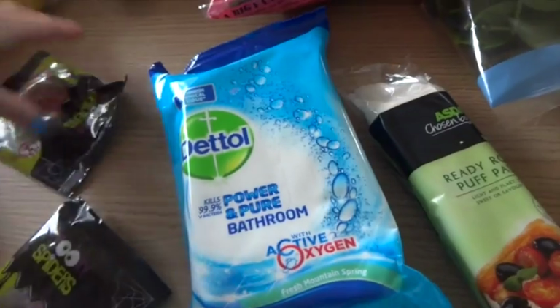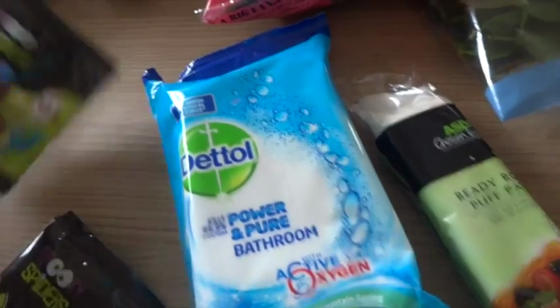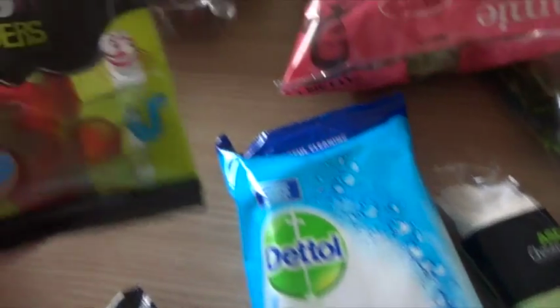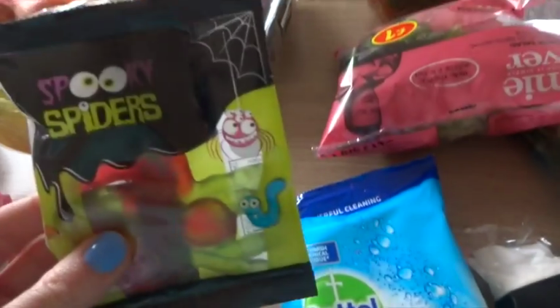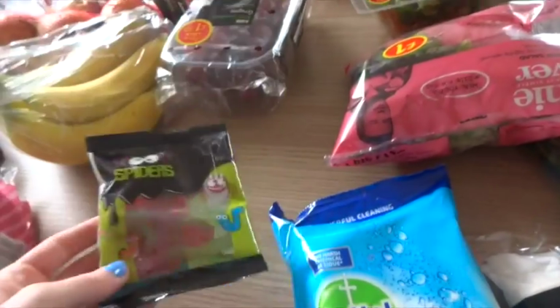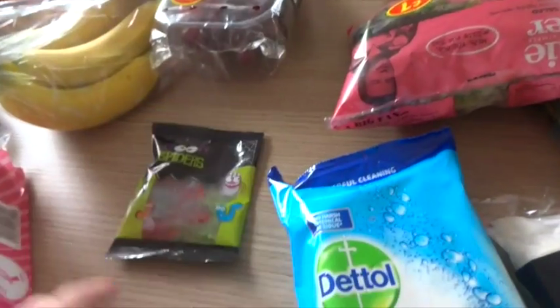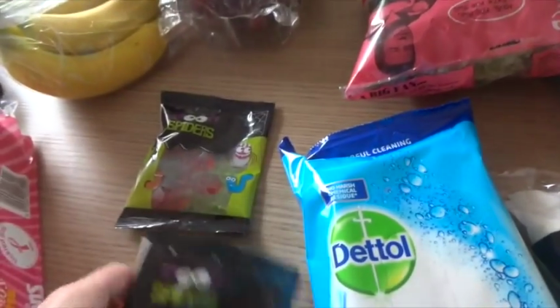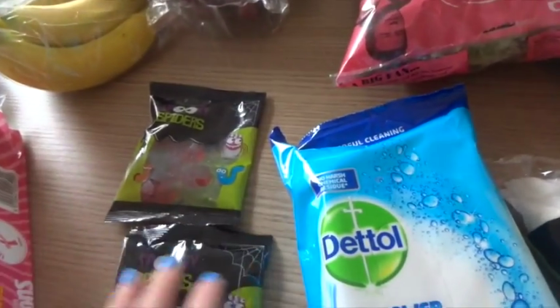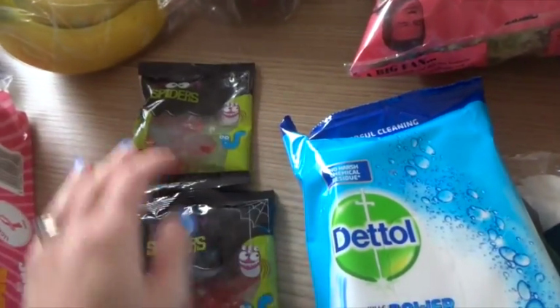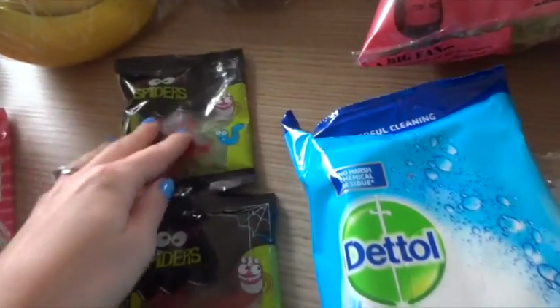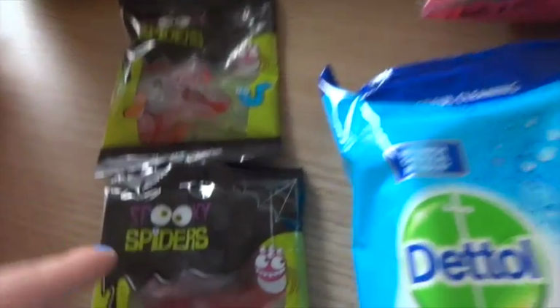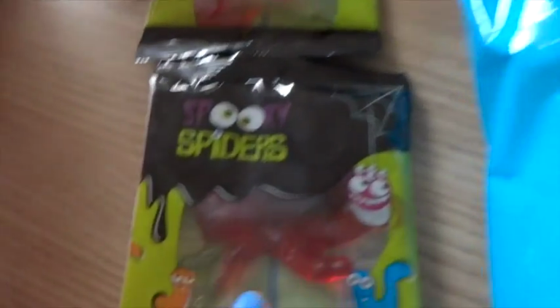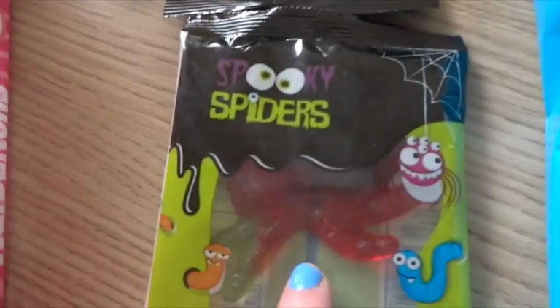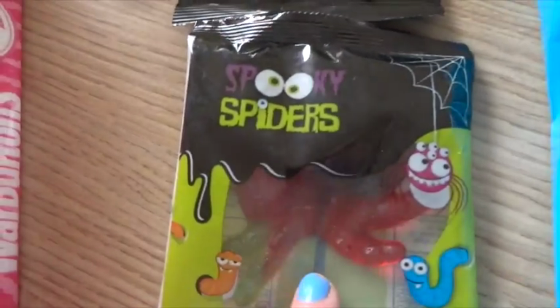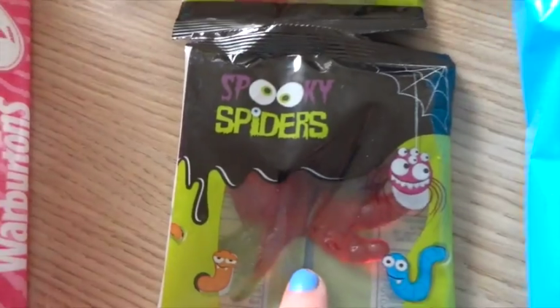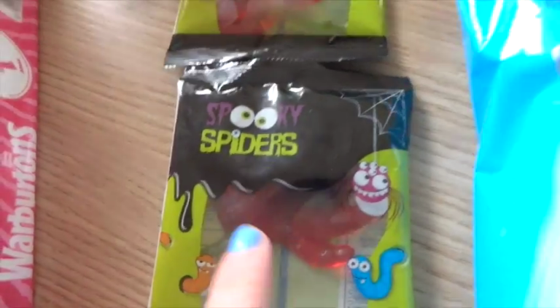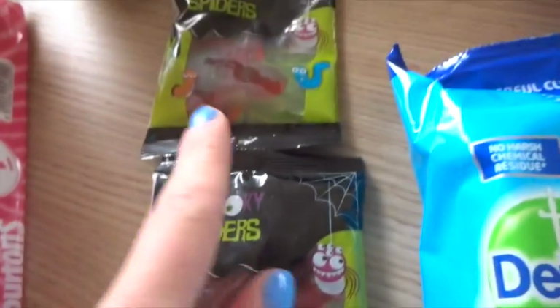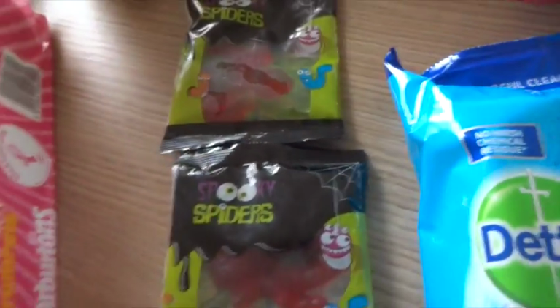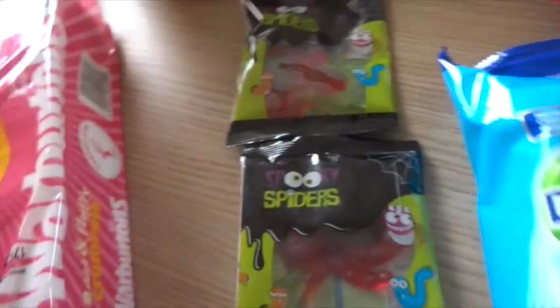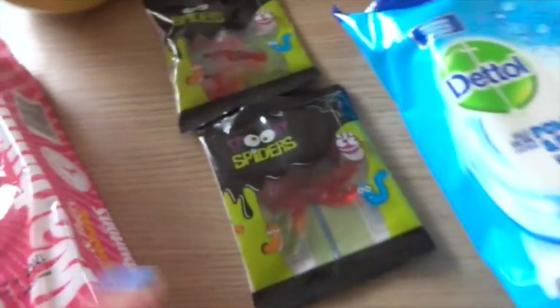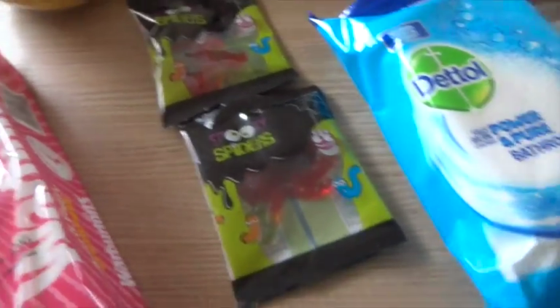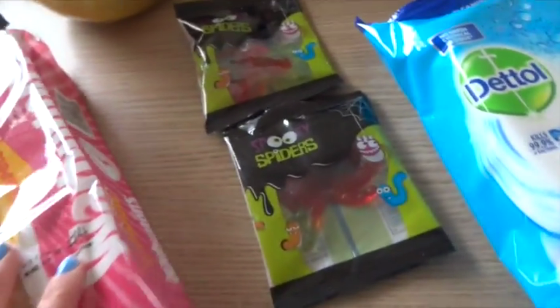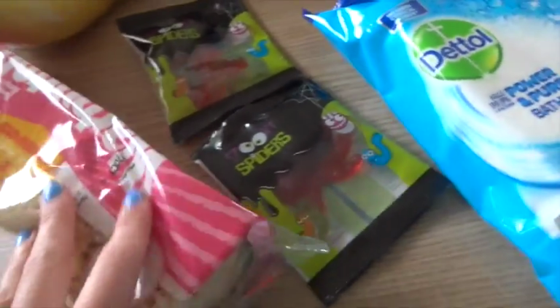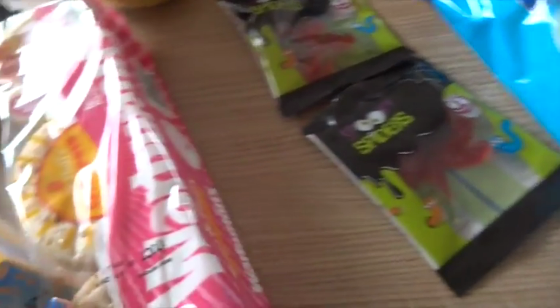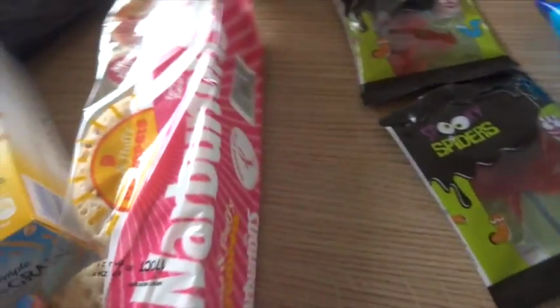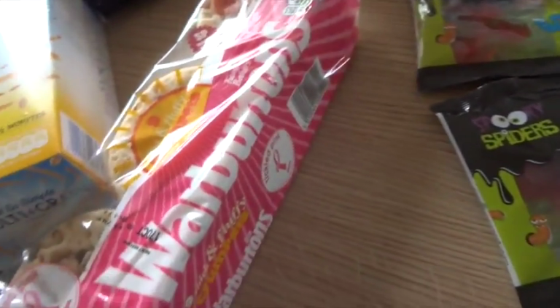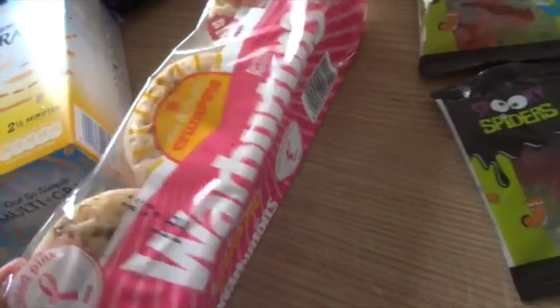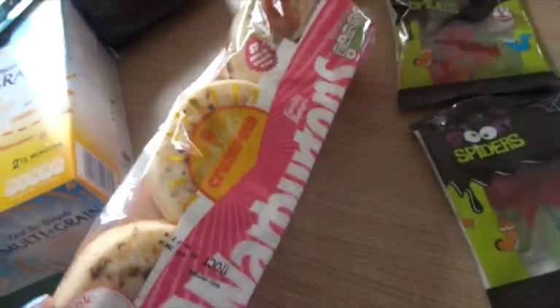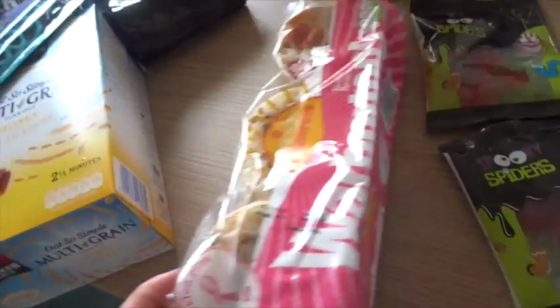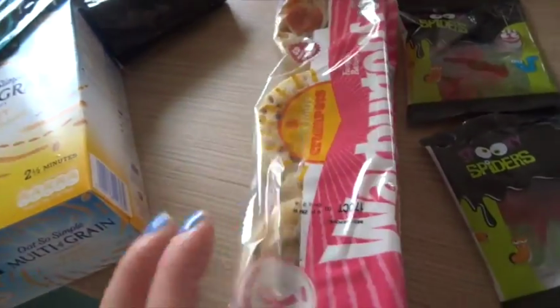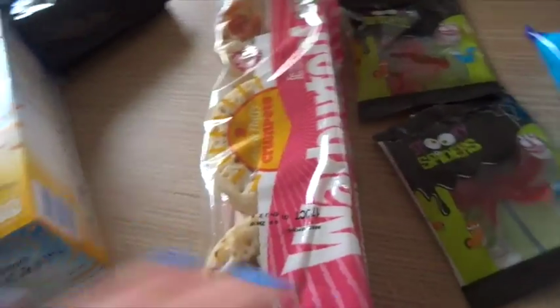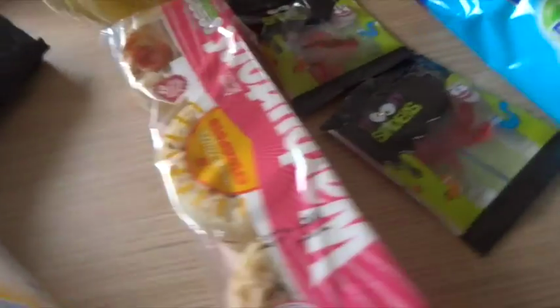This is for the kids after school — Violet chose those, just like creepy spiders. They were 31 pence each in the Halloween section. We've got some crumpets, mainly for the boys because they like those.